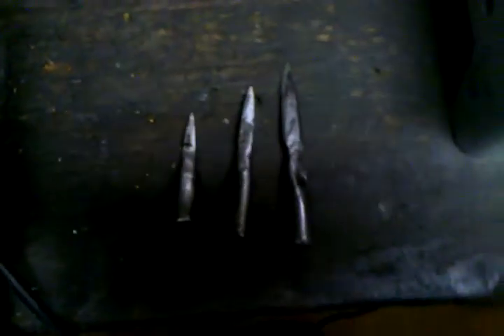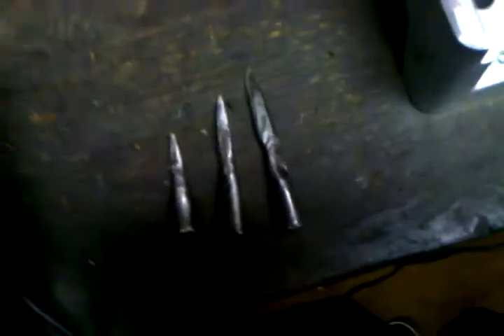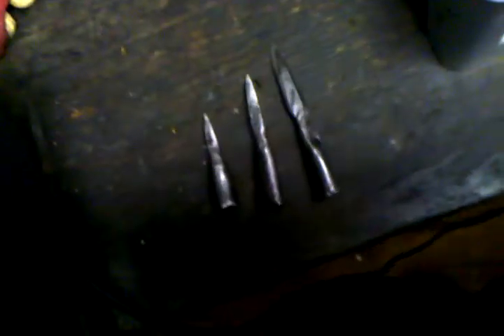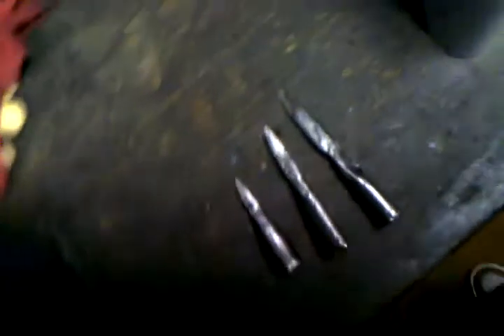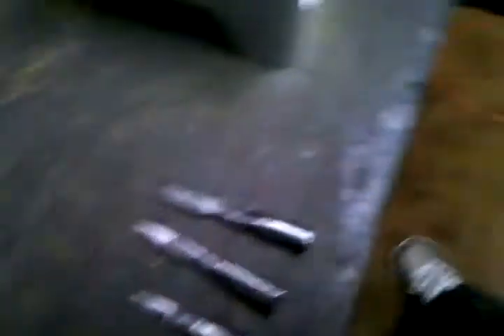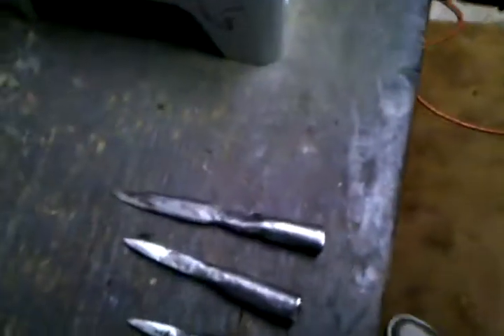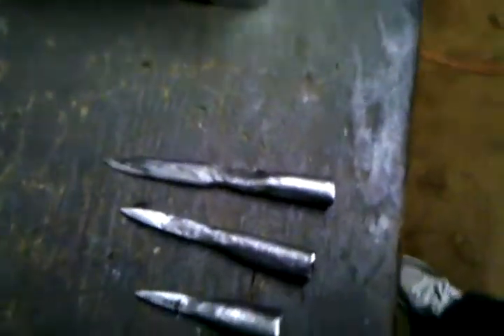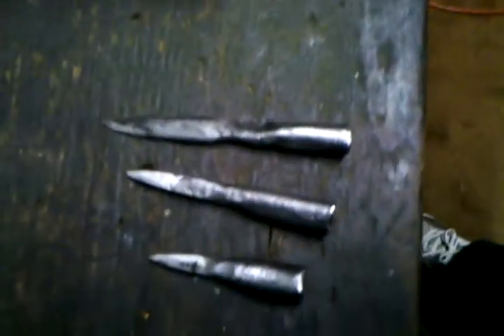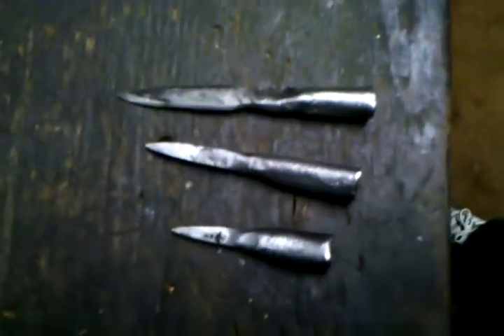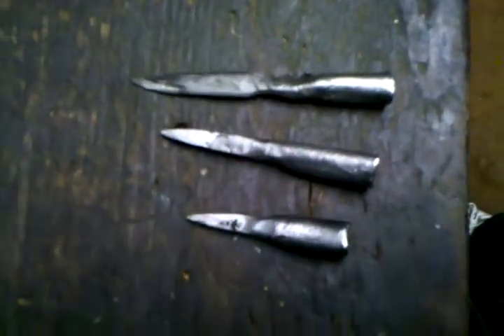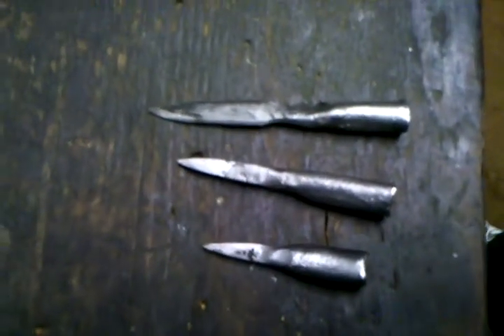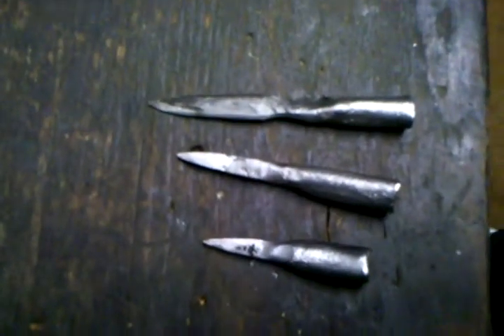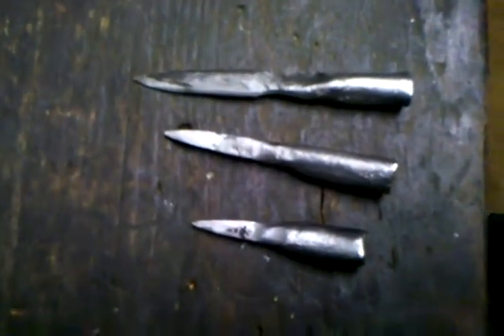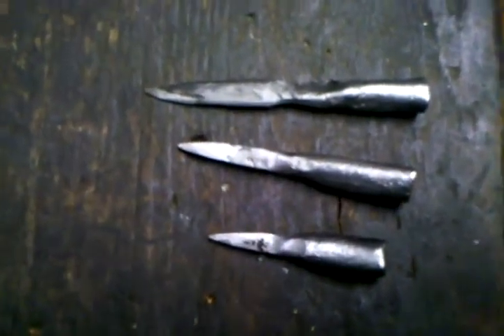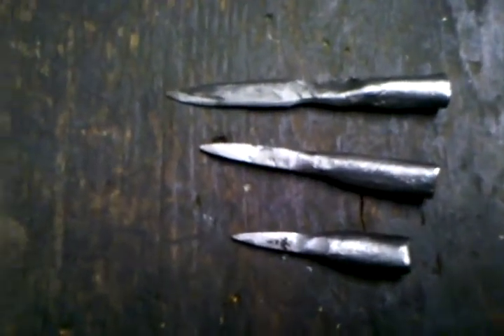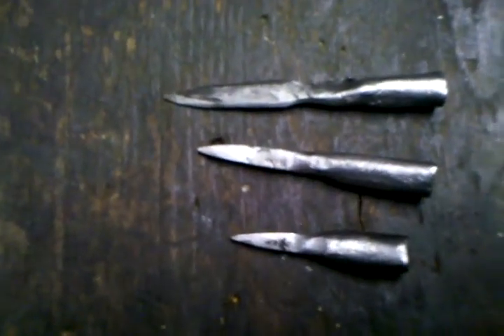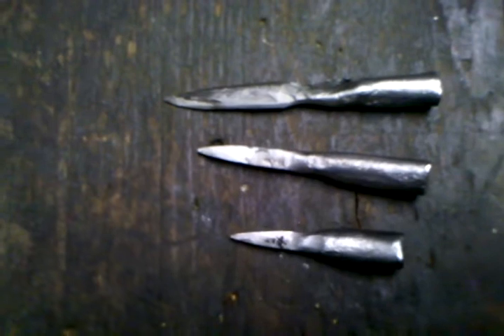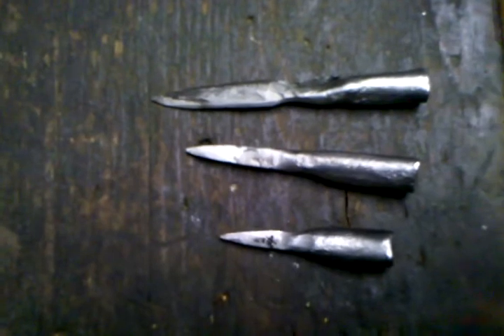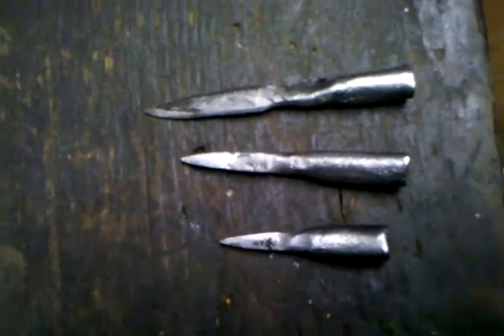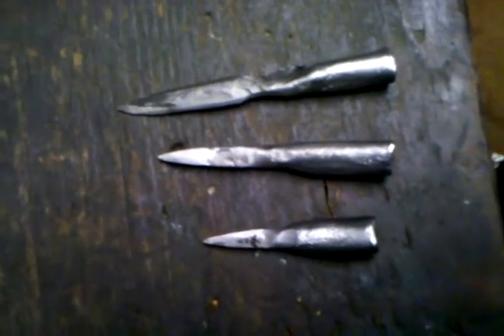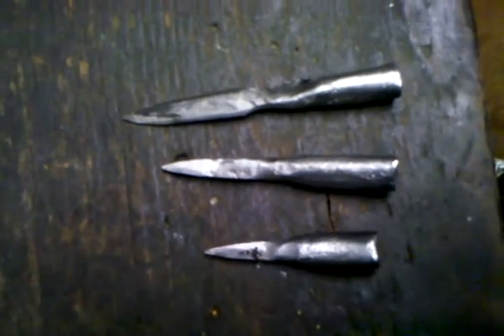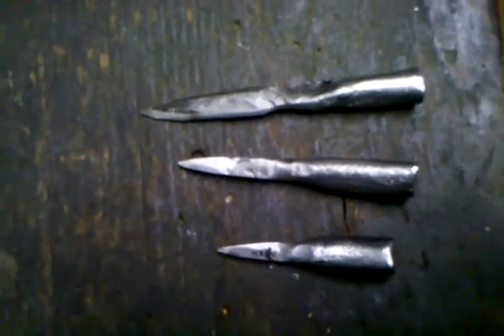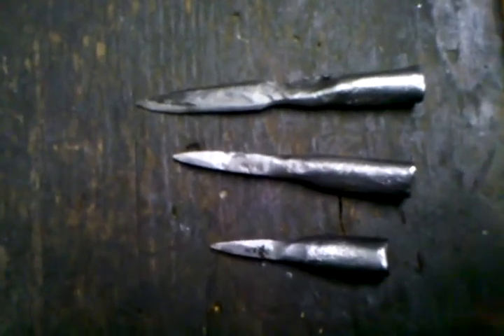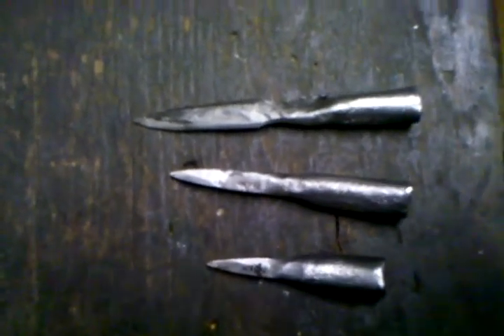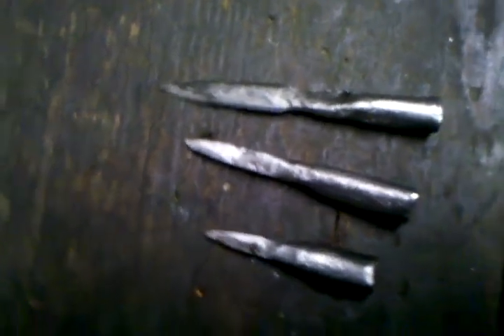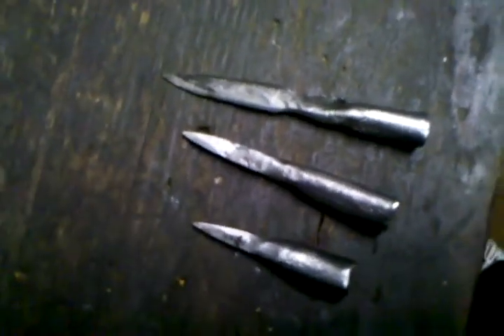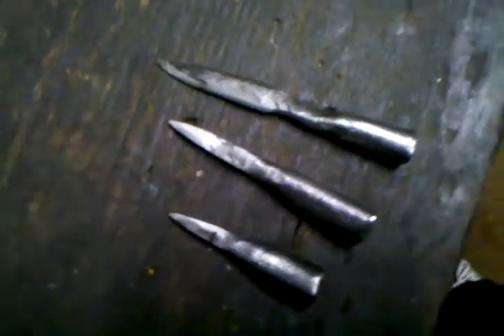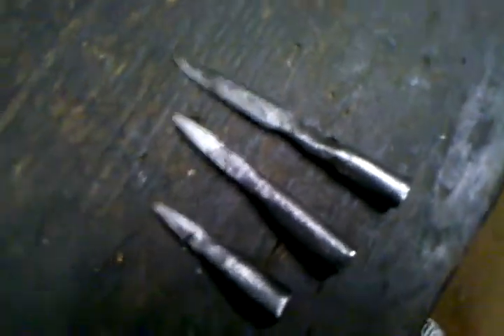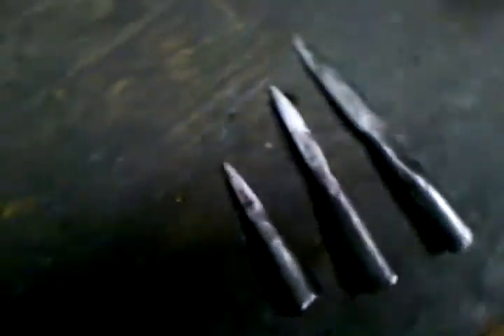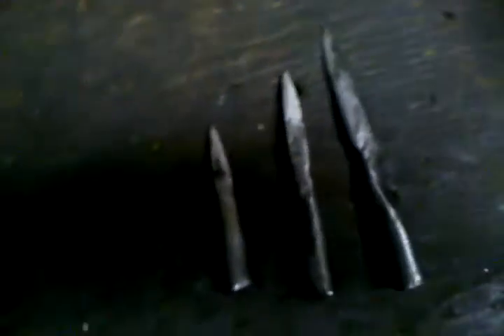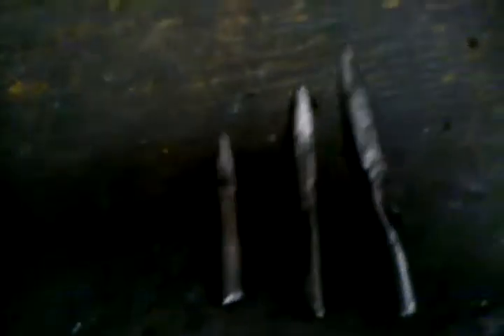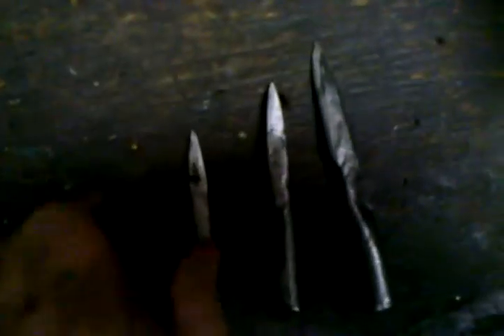I don't know how well you can see these, but I ran out of batteries on the camera, so I'm finishing this on my phone. I did three of them, three different kinds.